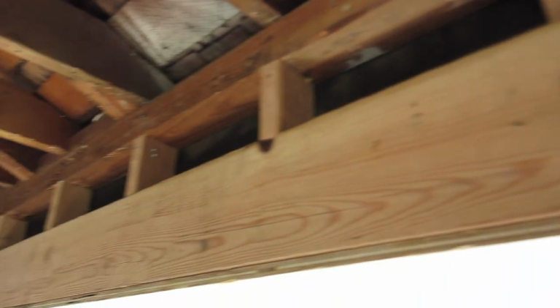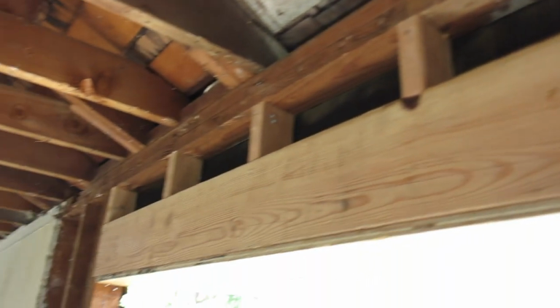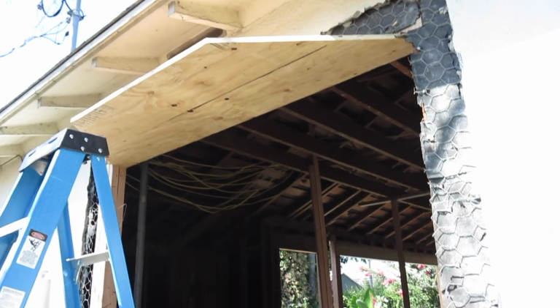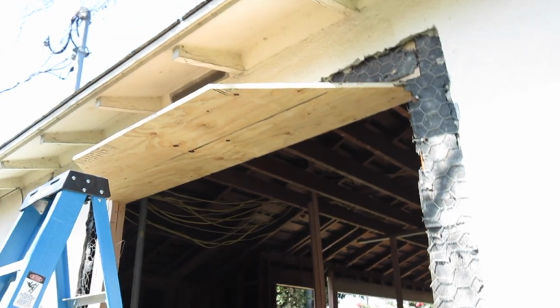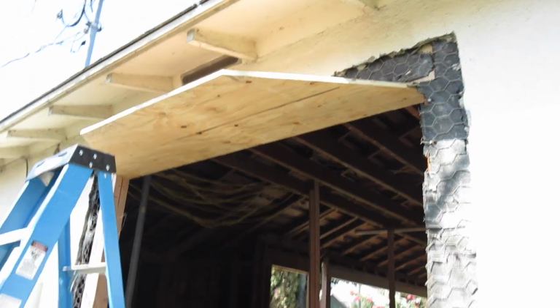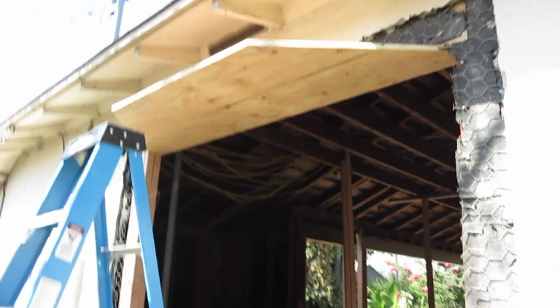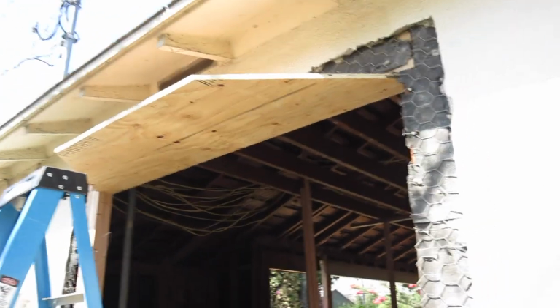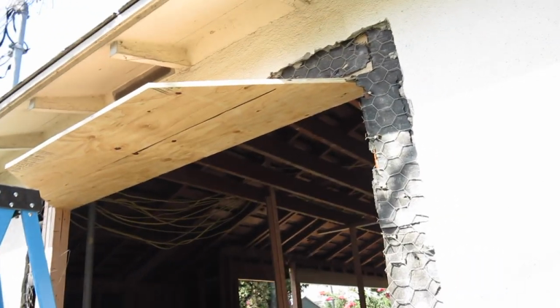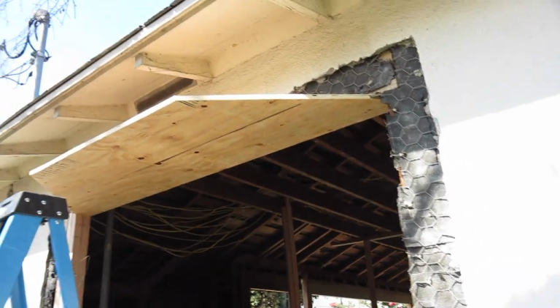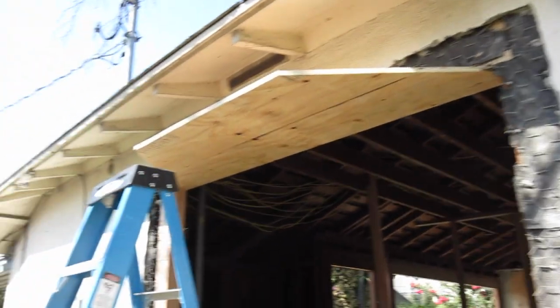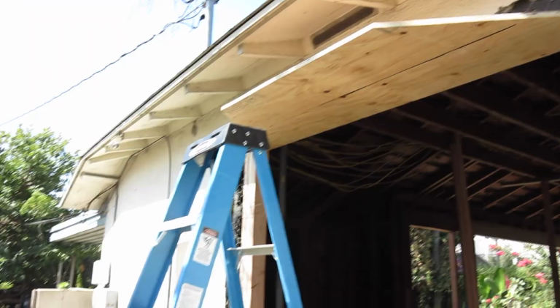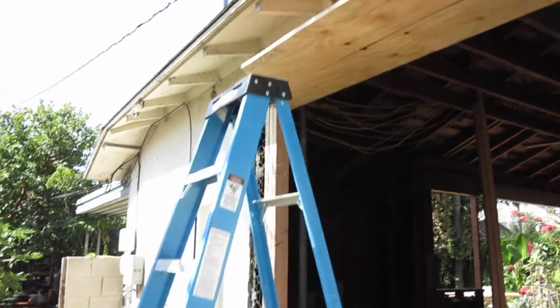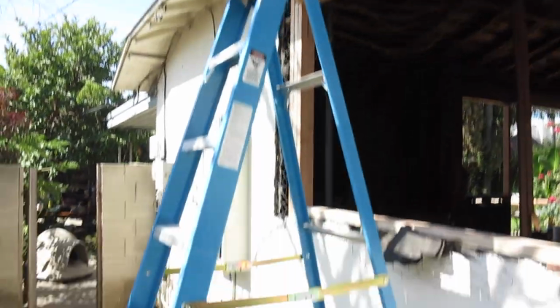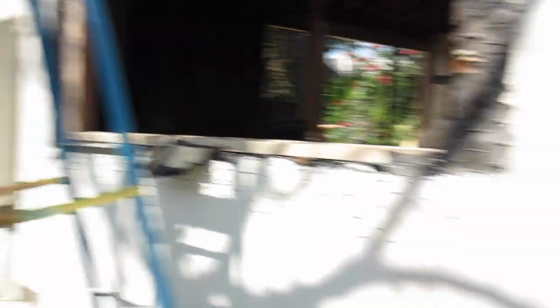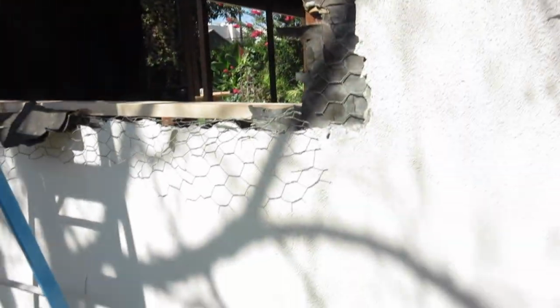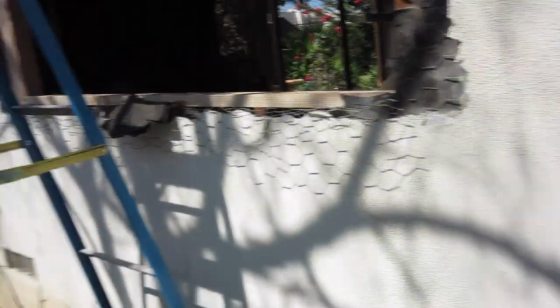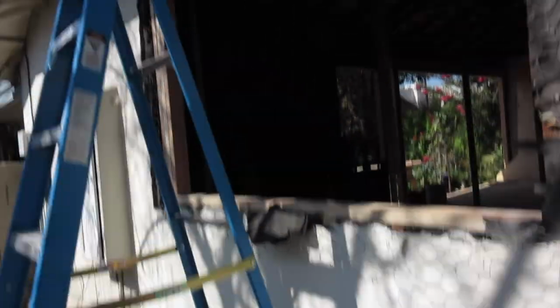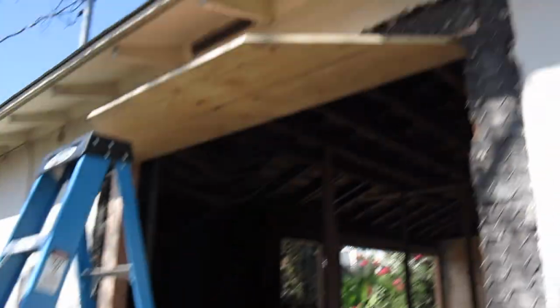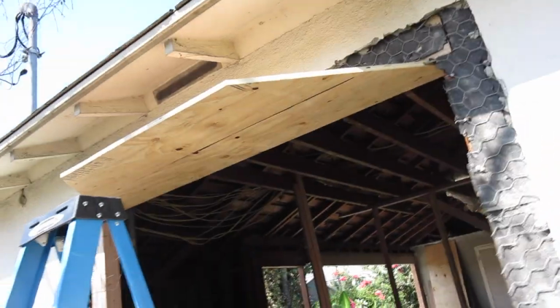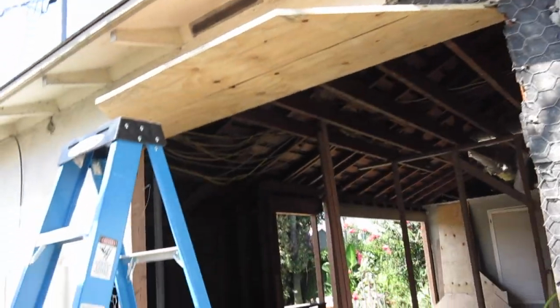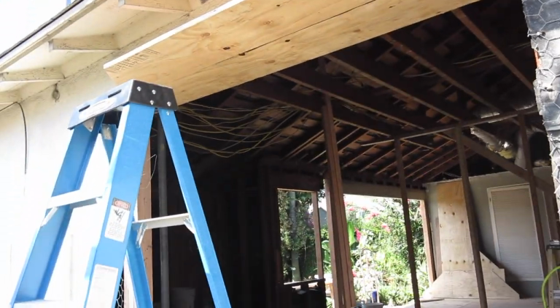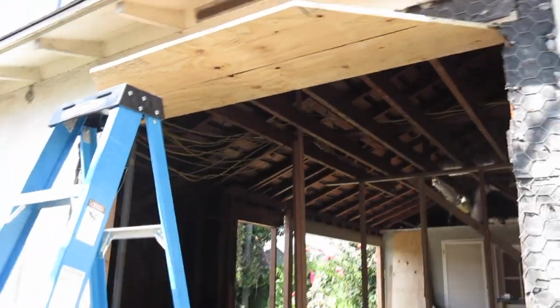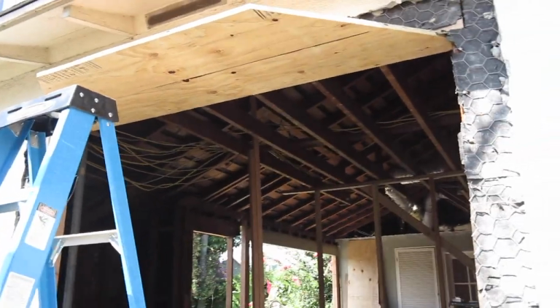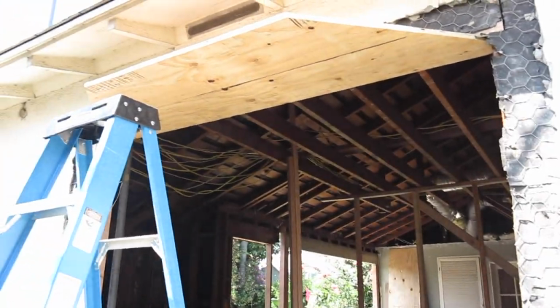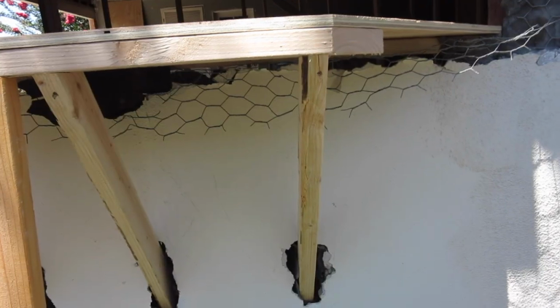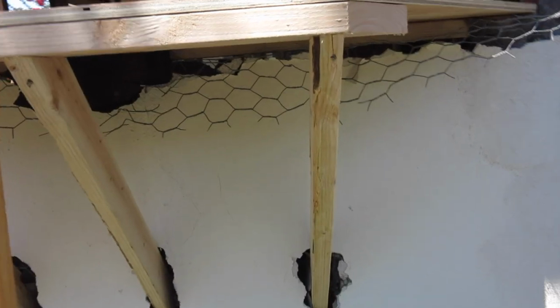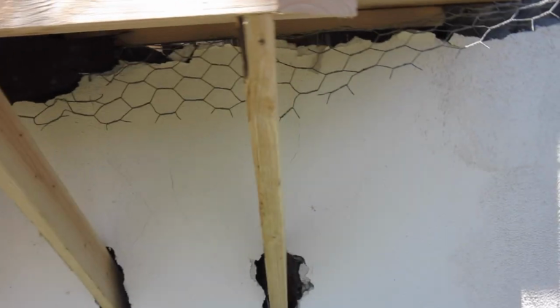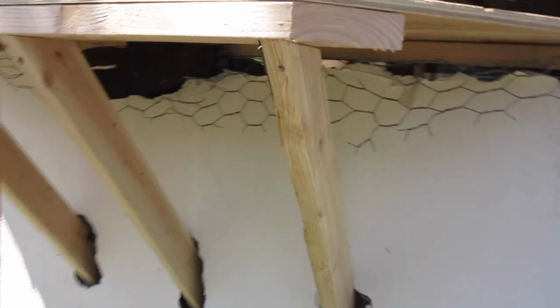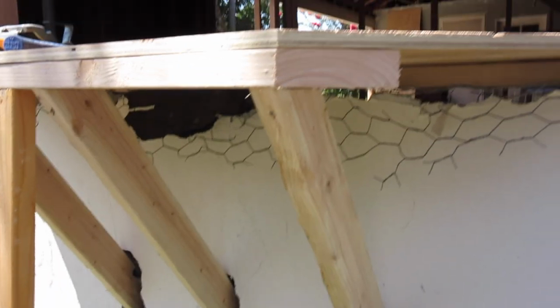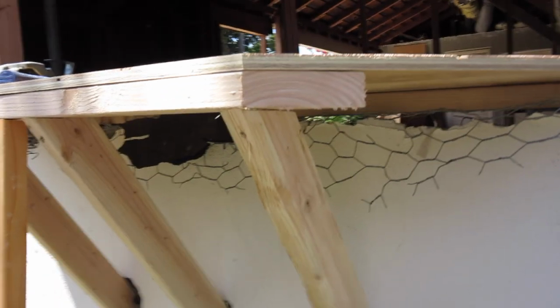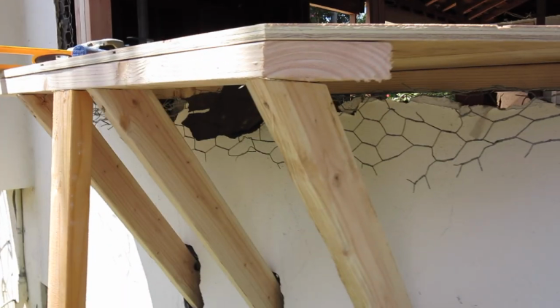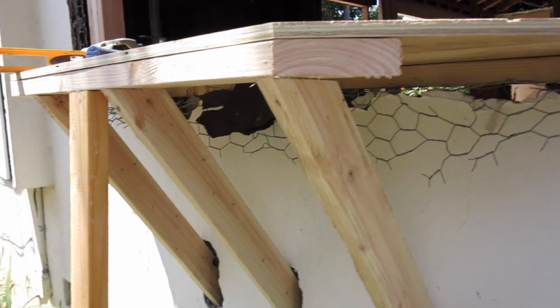Once you get your framing done, new header in there — that's what it's going to look like. We're boxing out and then we'll get into the rest of that in a minute. I want to show you how you brace these. Your stucco guys have to come out and do some magic later.